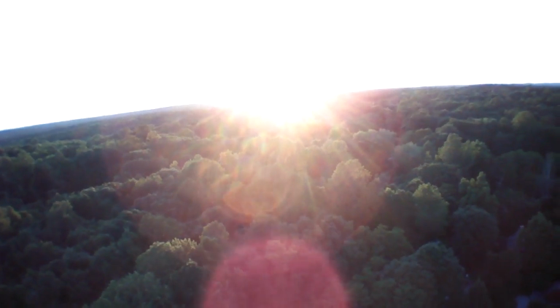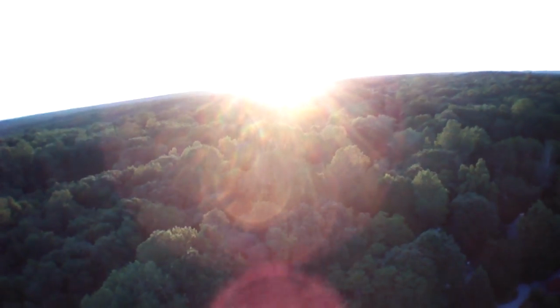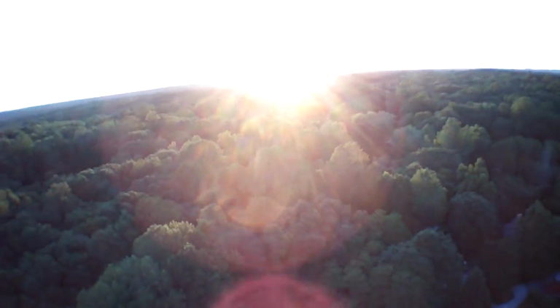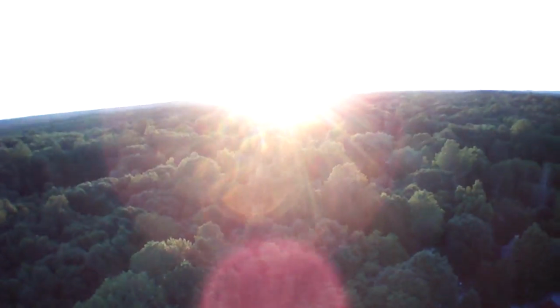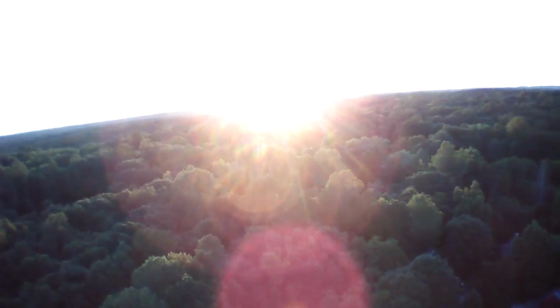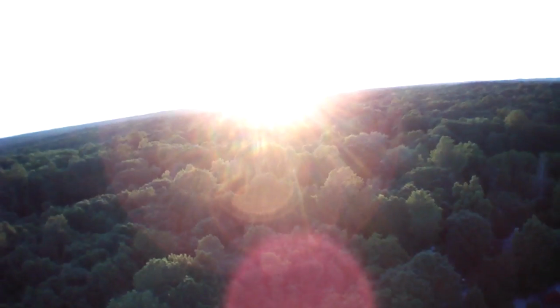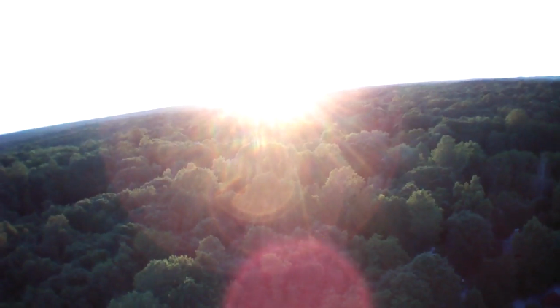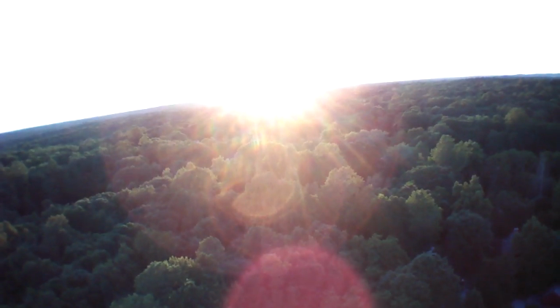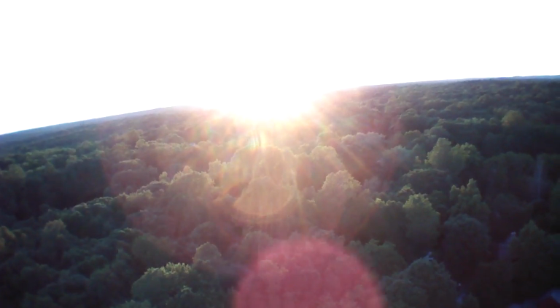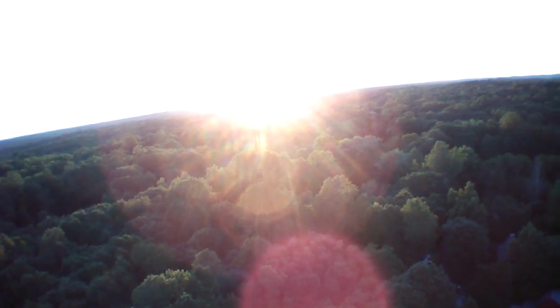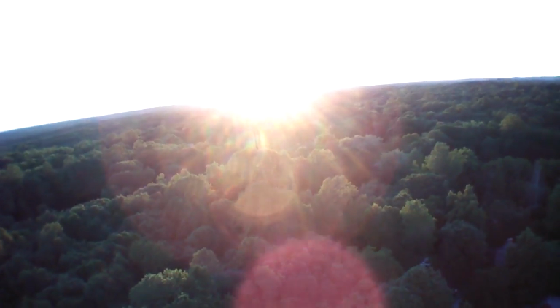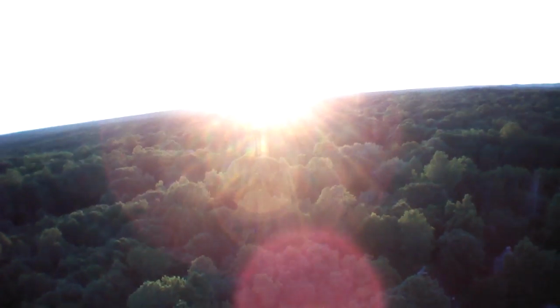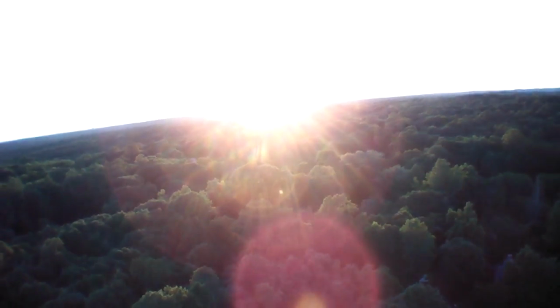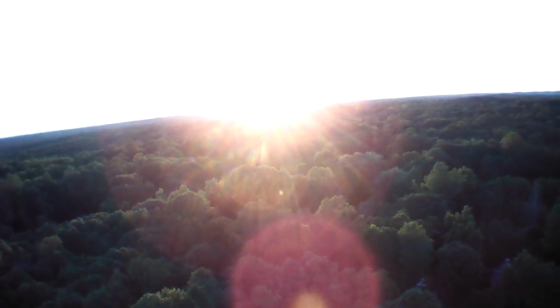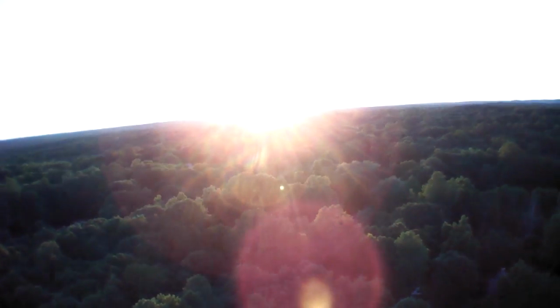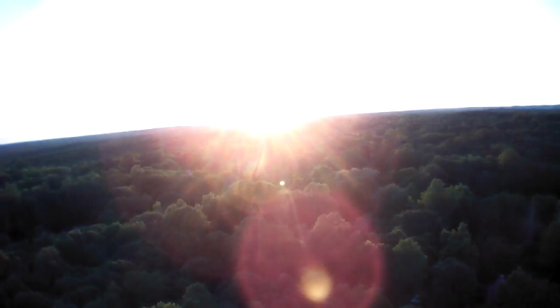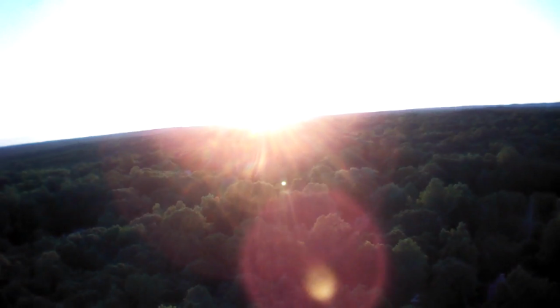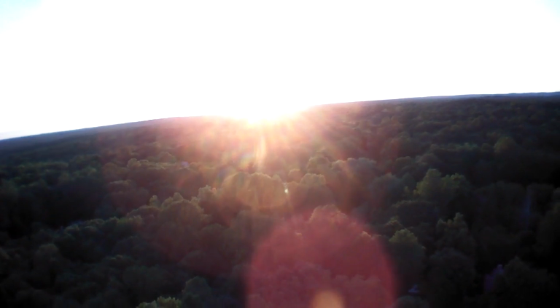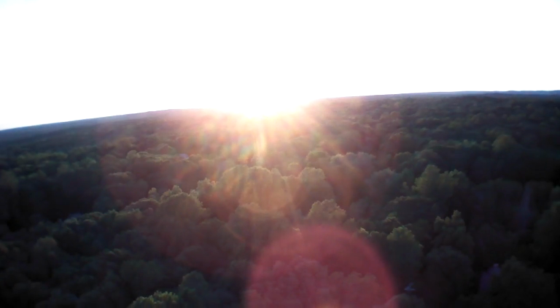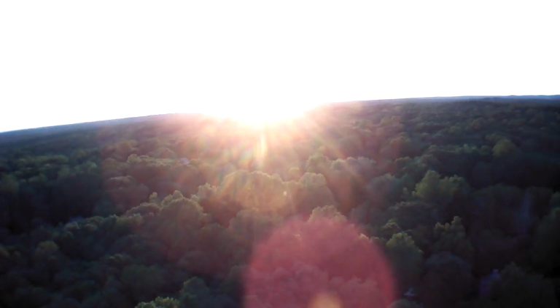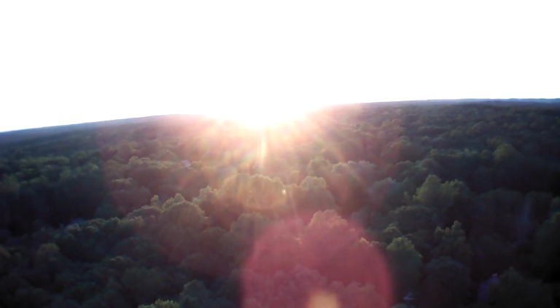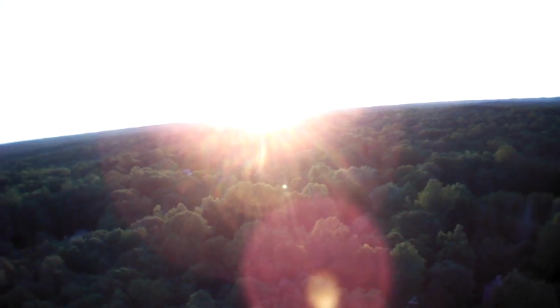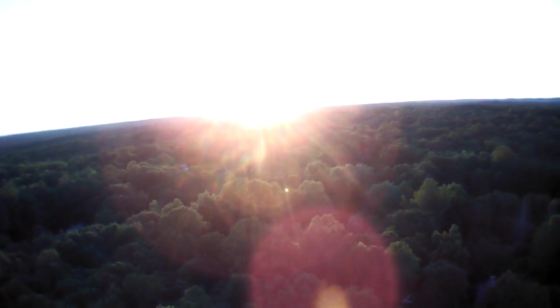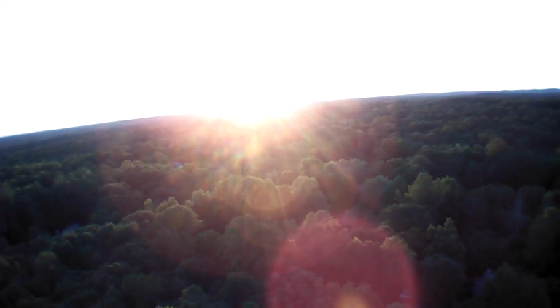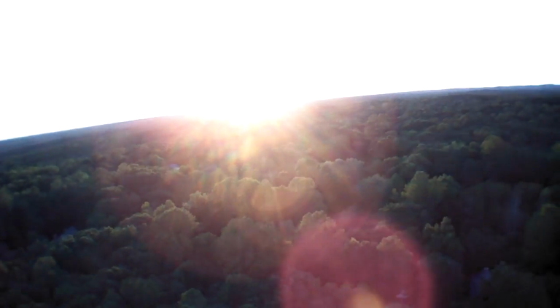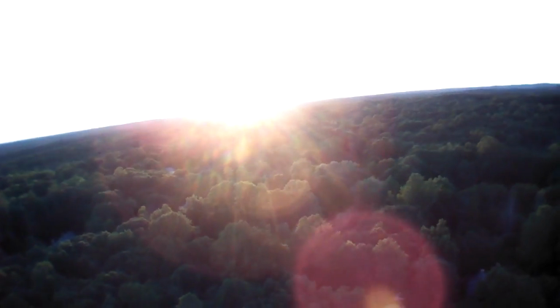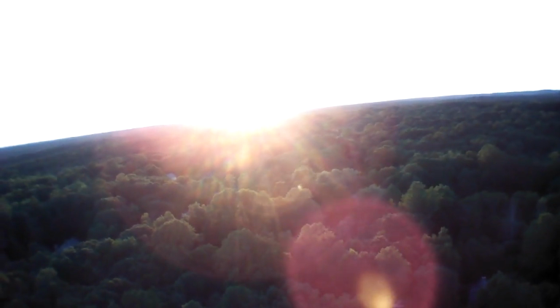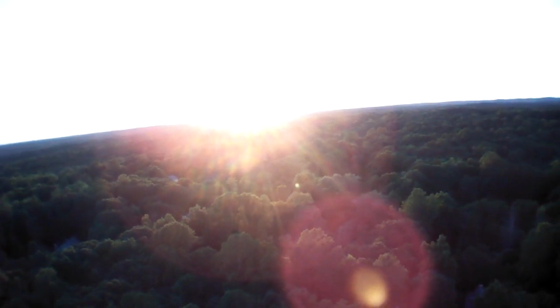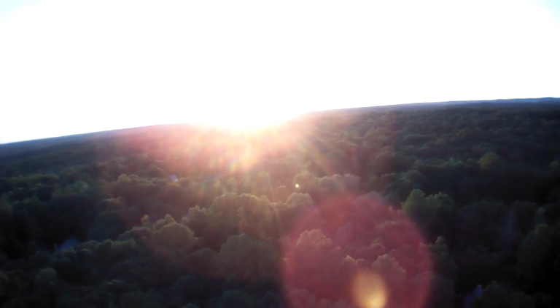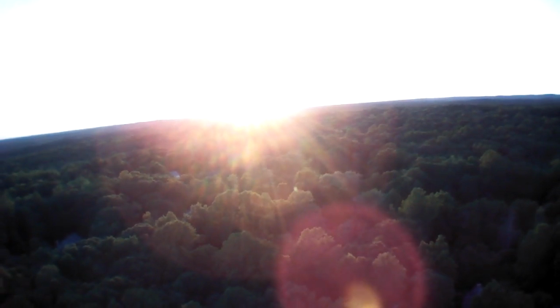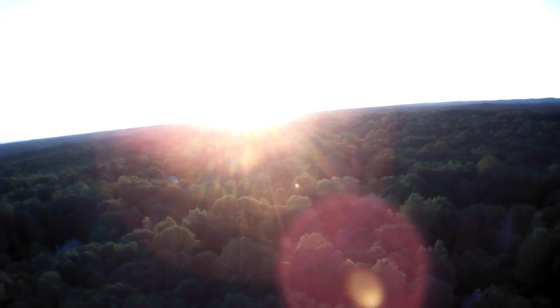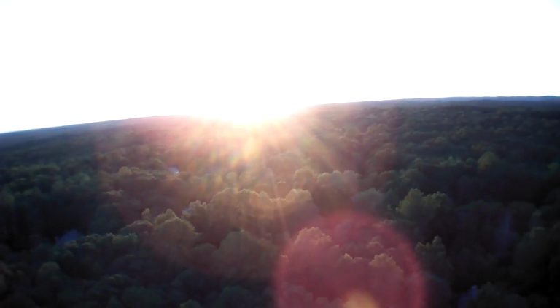Pointing it at the sun at sunset — well, I guess it is kind of pretty. I got it up a little bit higher, and then I decided, you know what, maybe it's time for it to return.